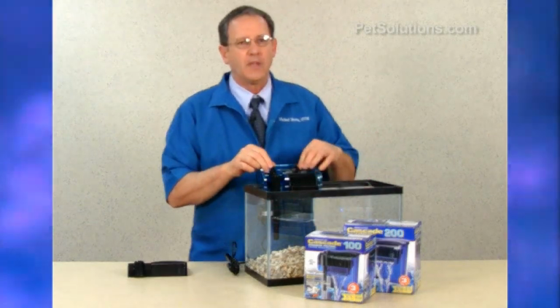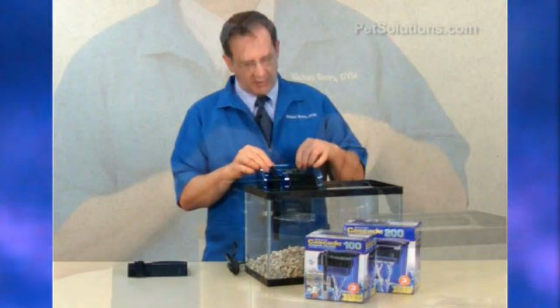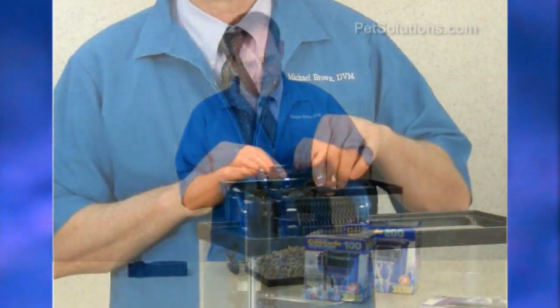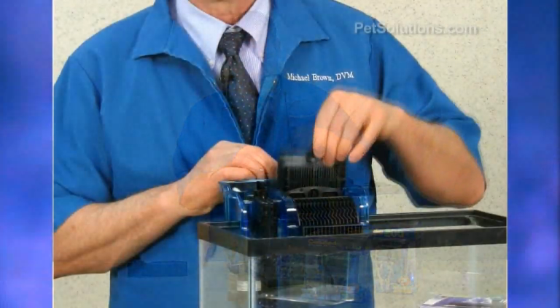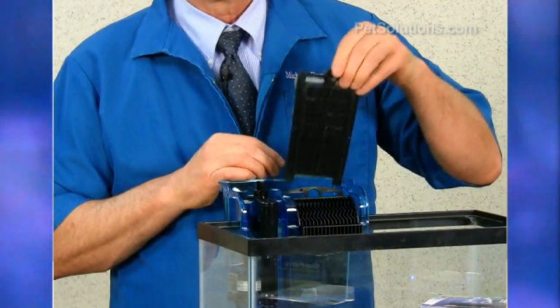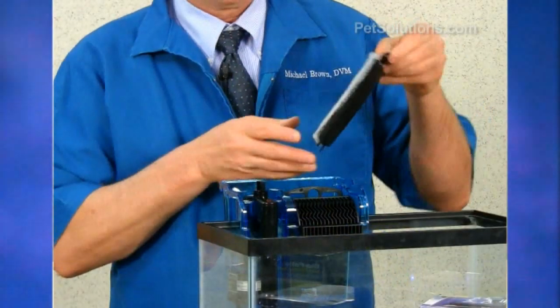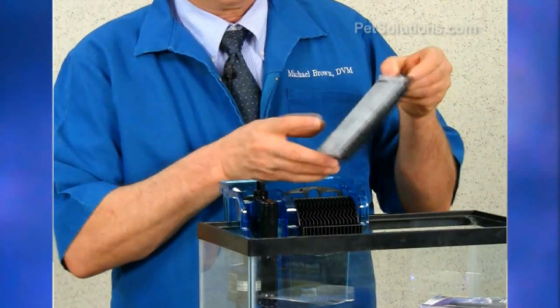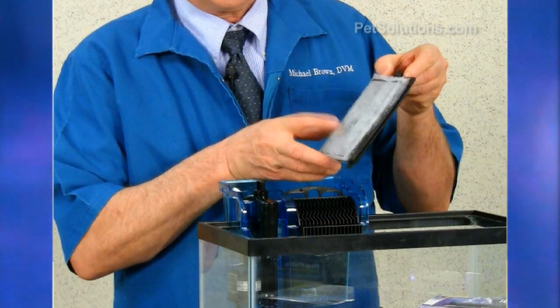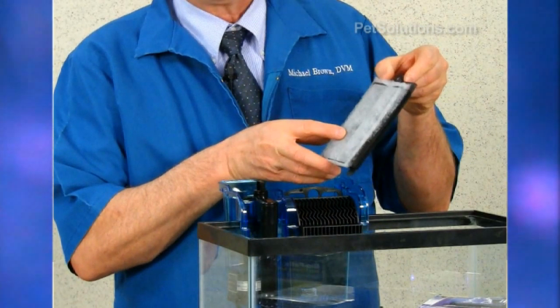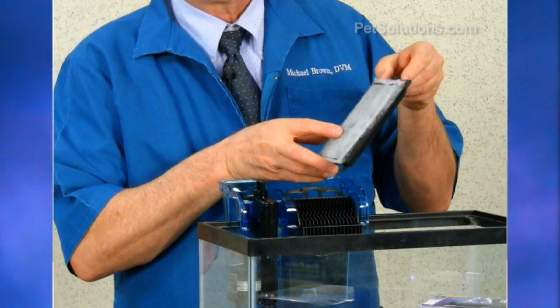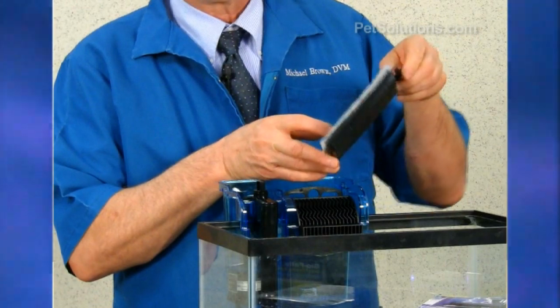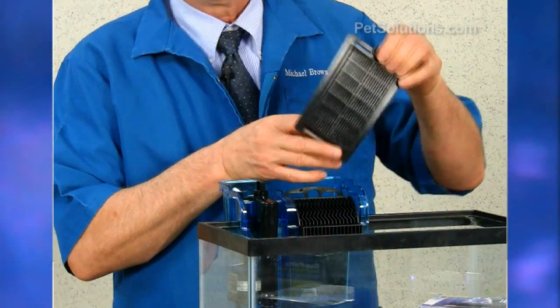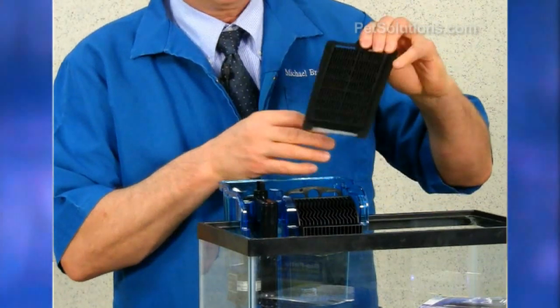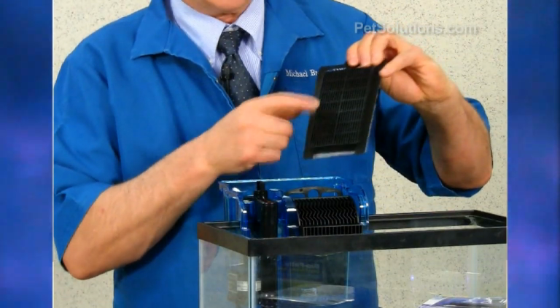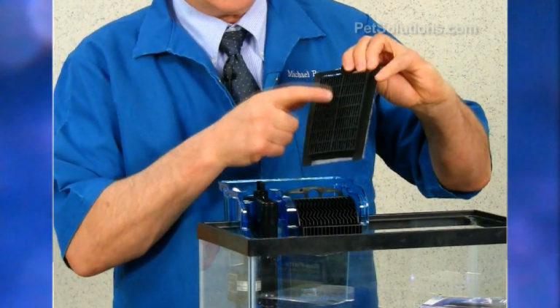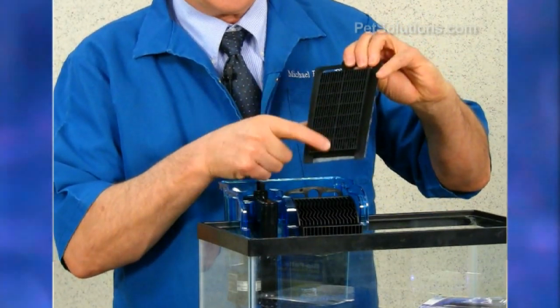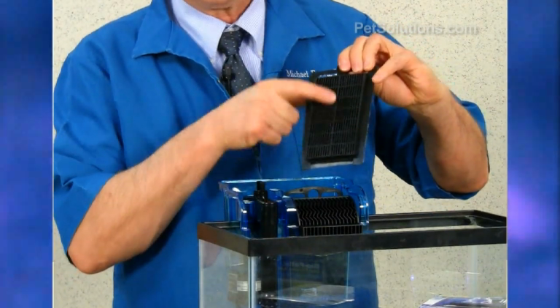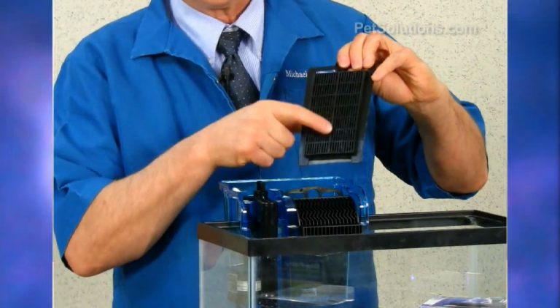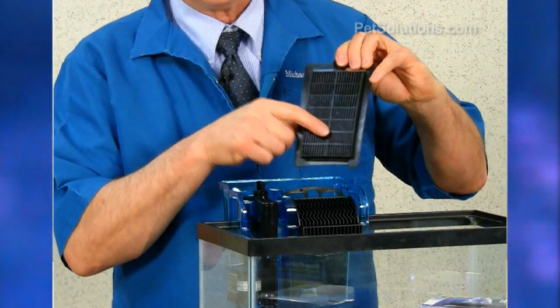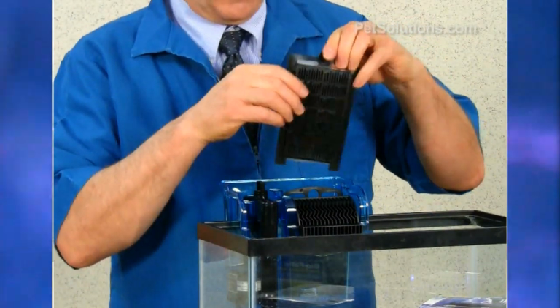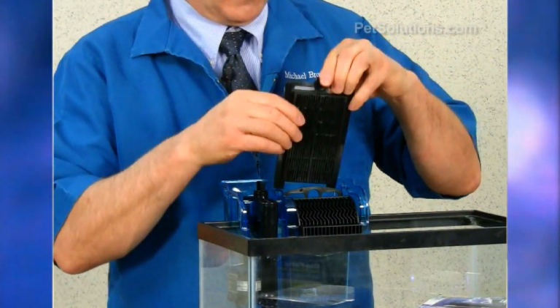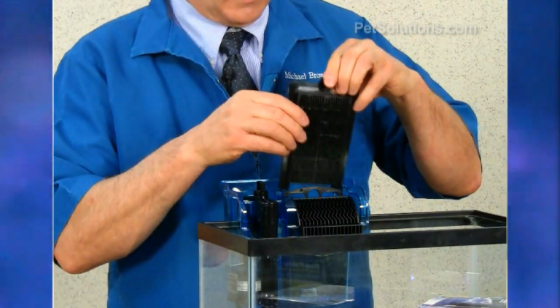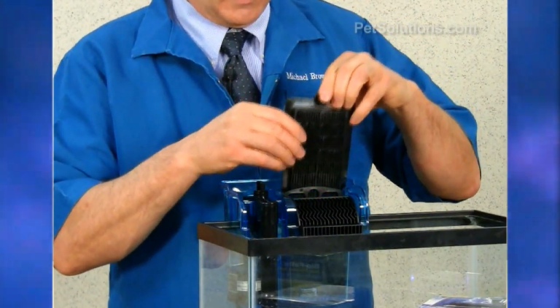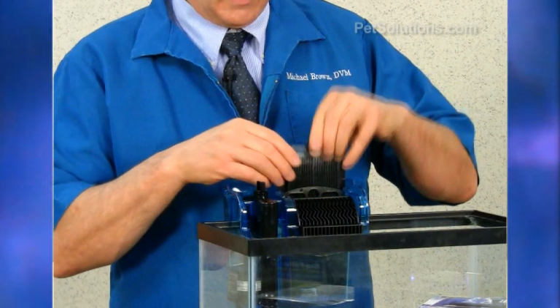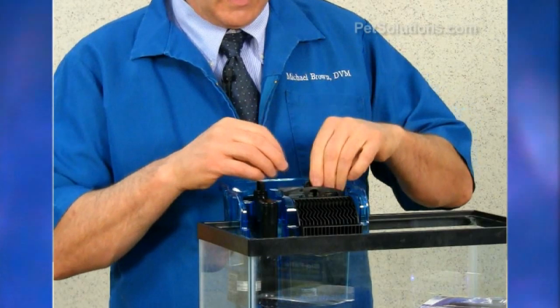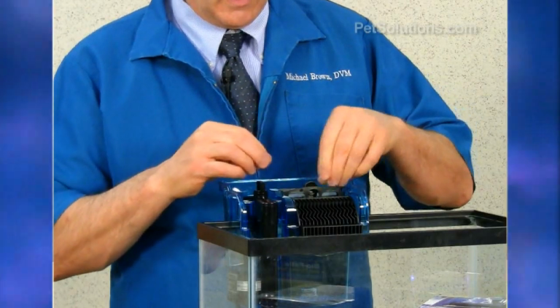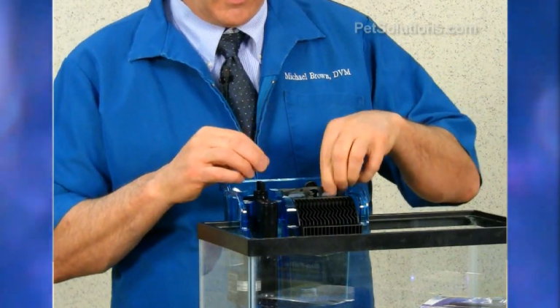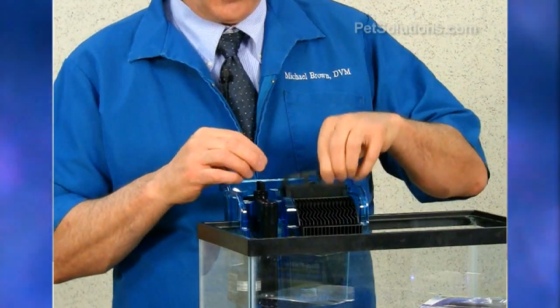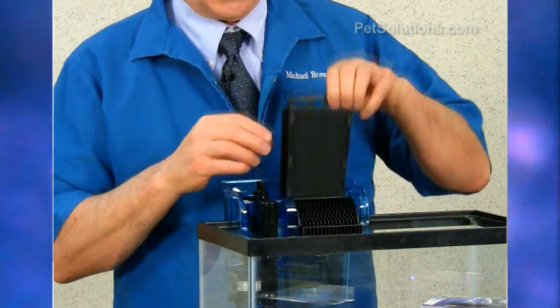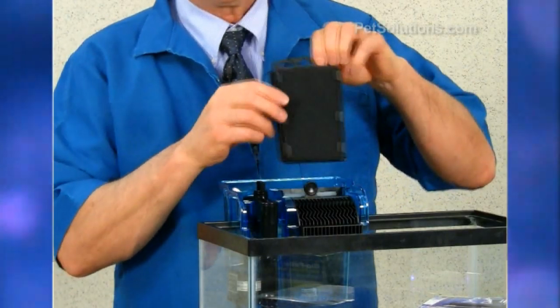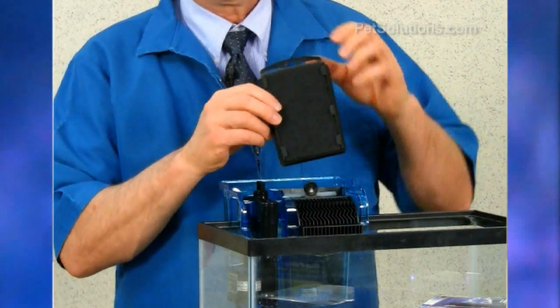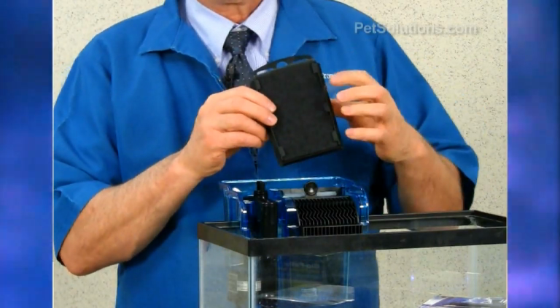The first stage has a polyfilter pad to provide mechanical filtration, with a built-in second stage of activated charcoal to remove toxins, odors, and discolorations.